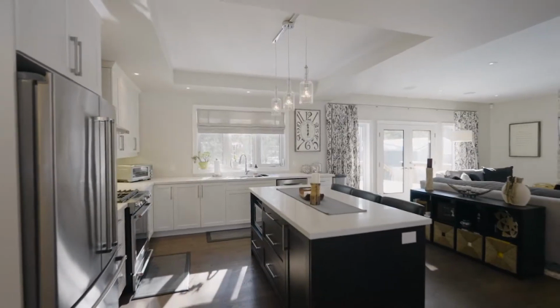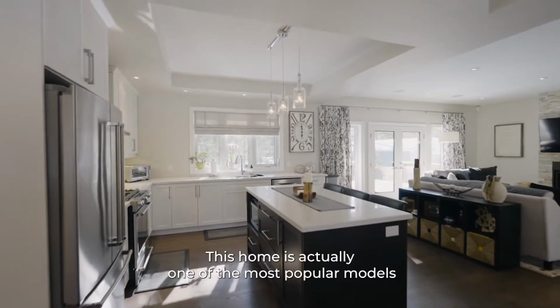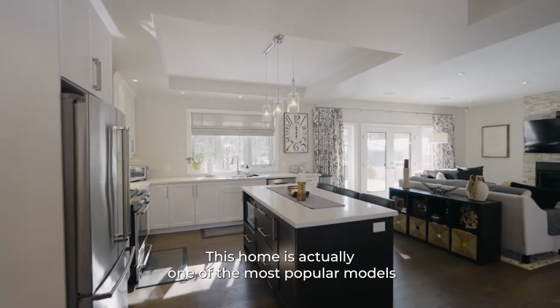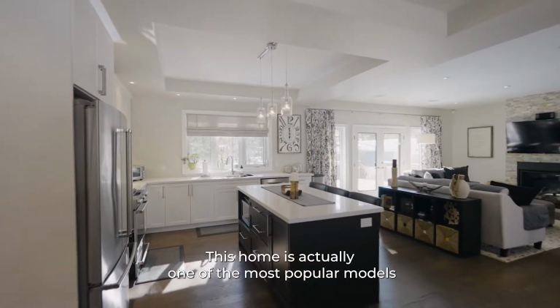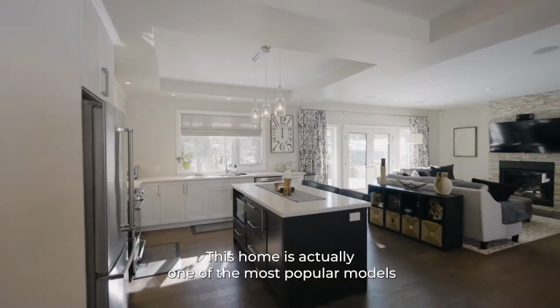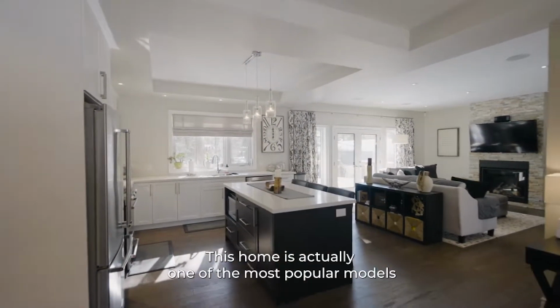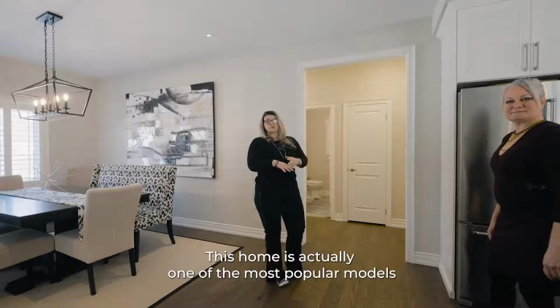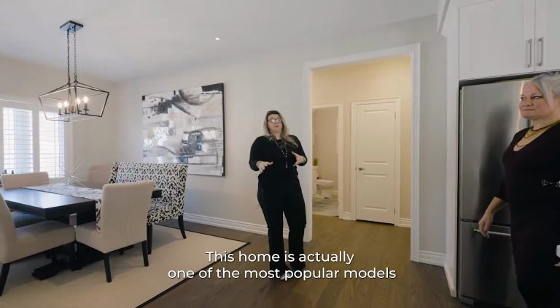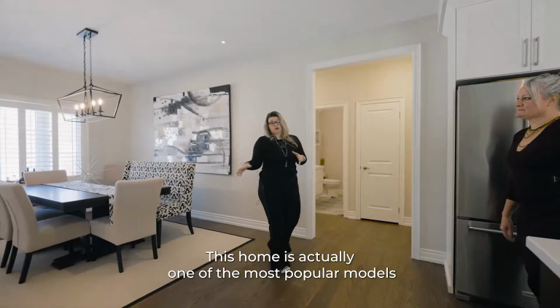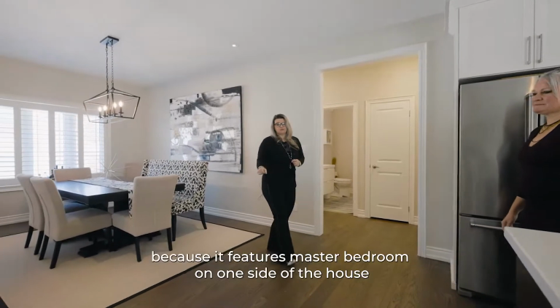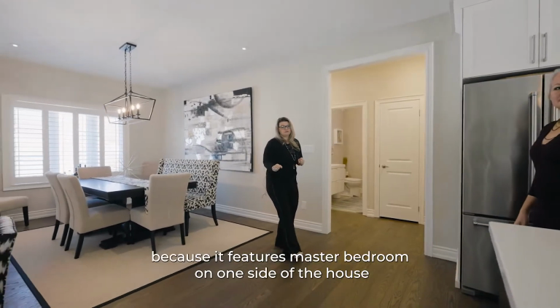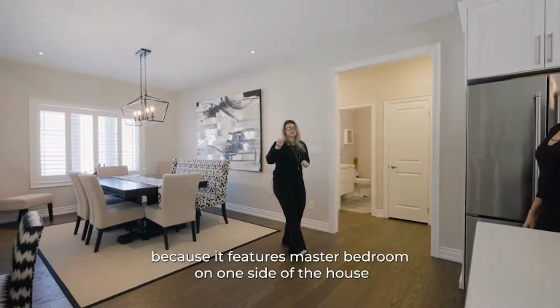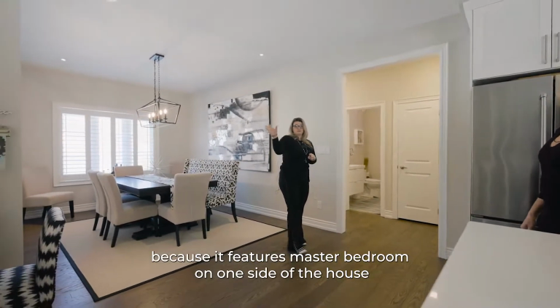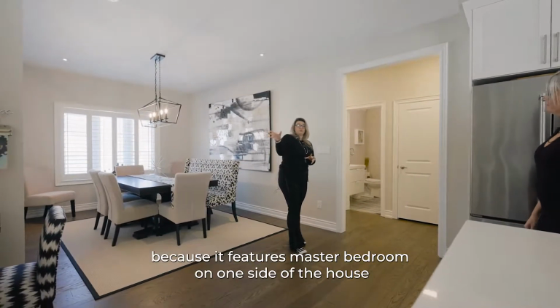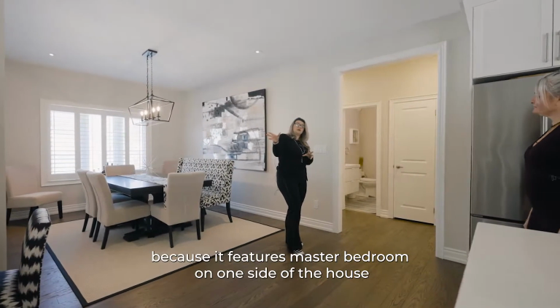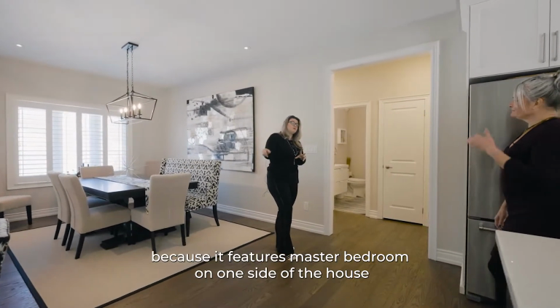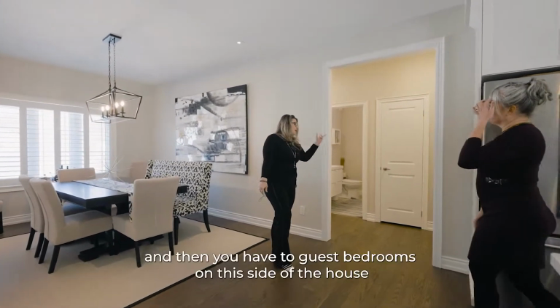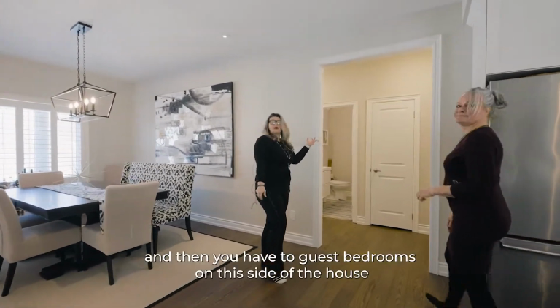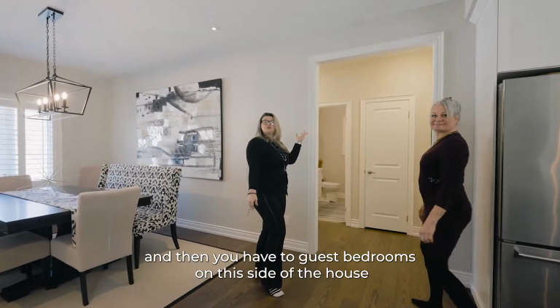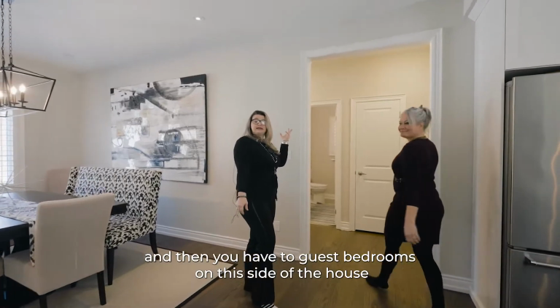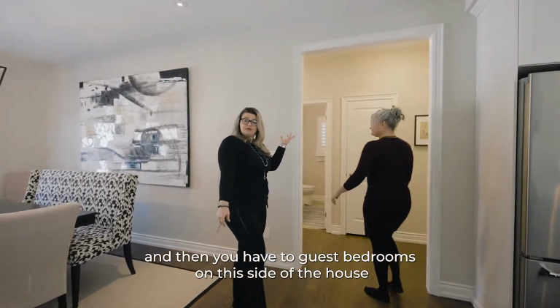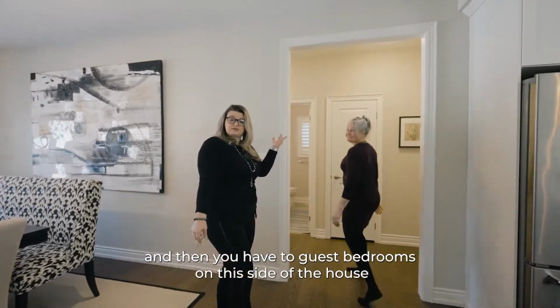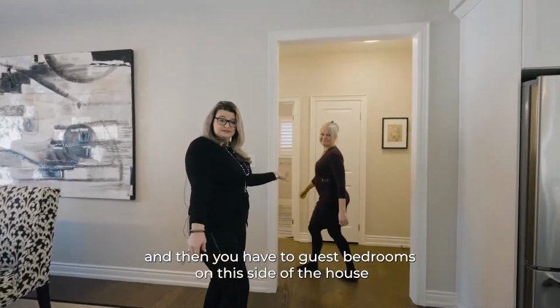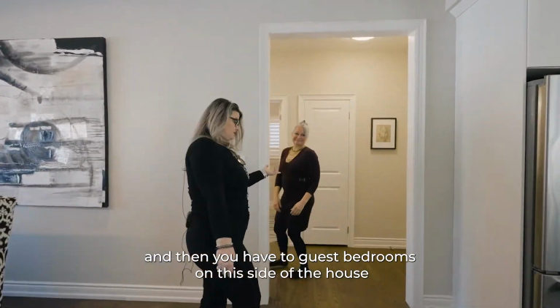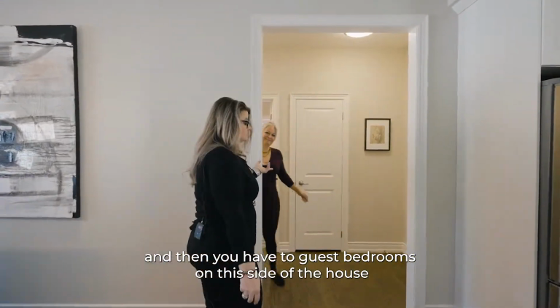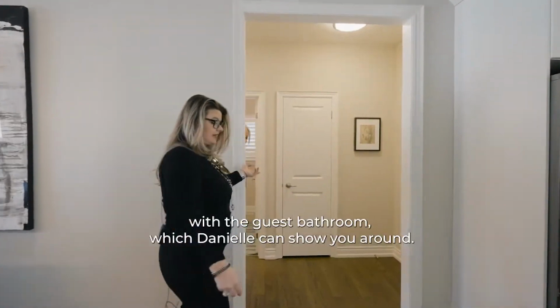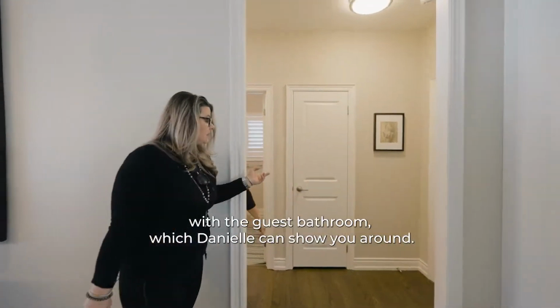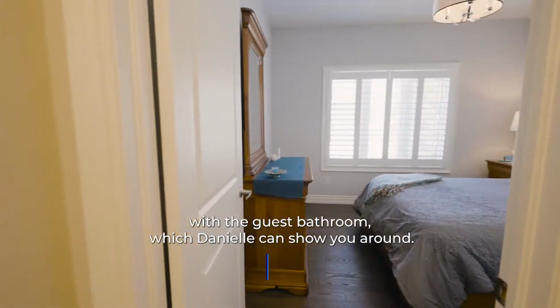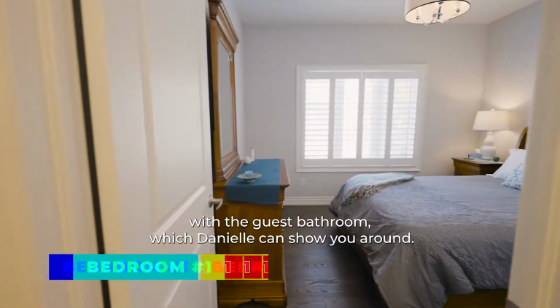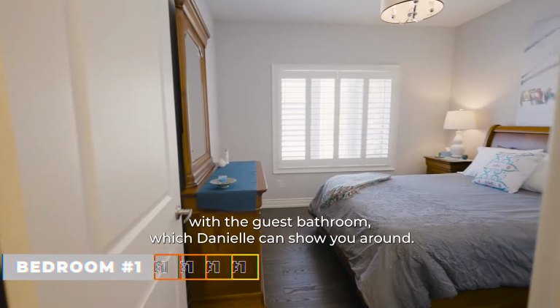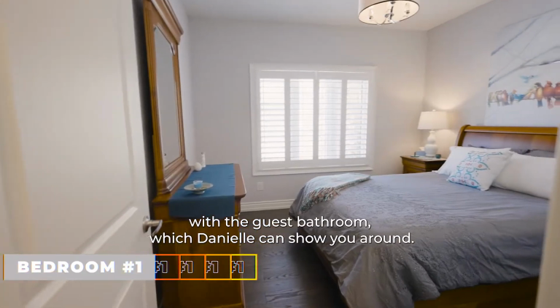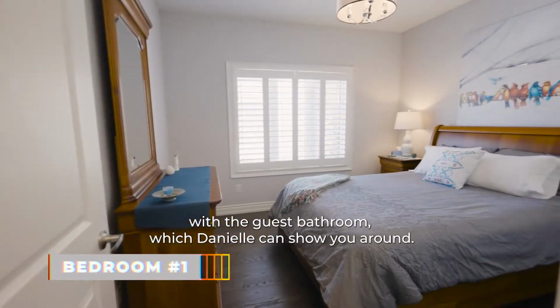This home is actually one of the most popular models because it features a master bedroom on one side of the house, and then you have two guest bedrooms on the other side of the house with a guest bathroom, which Danielle can show you around.